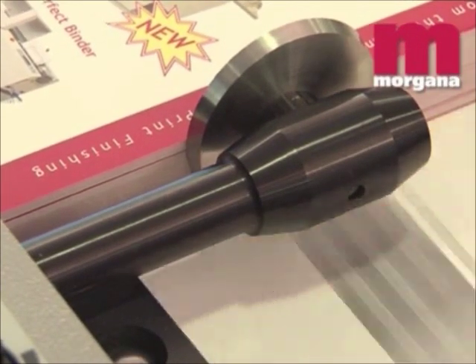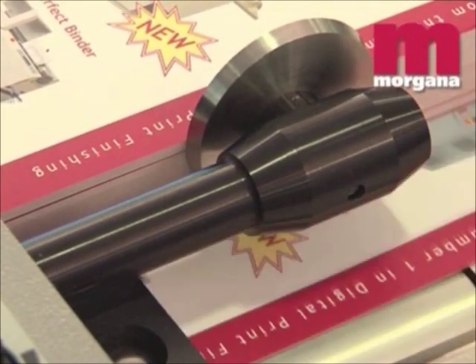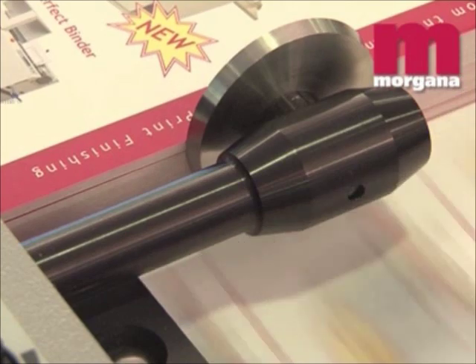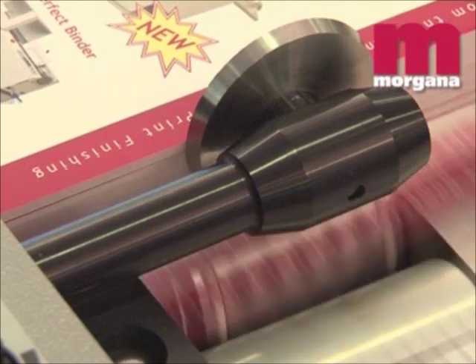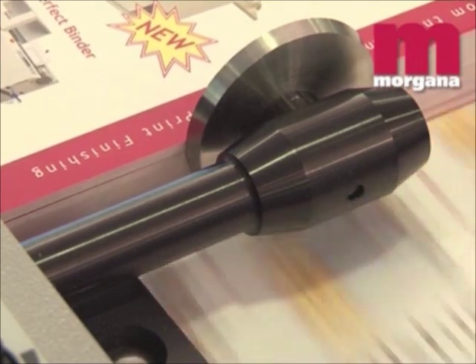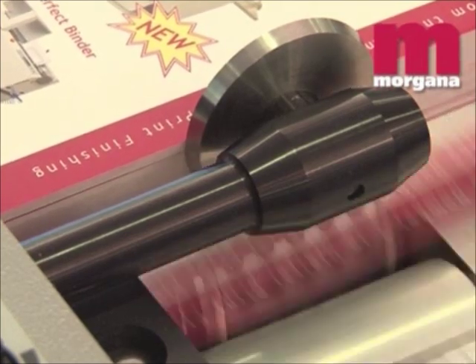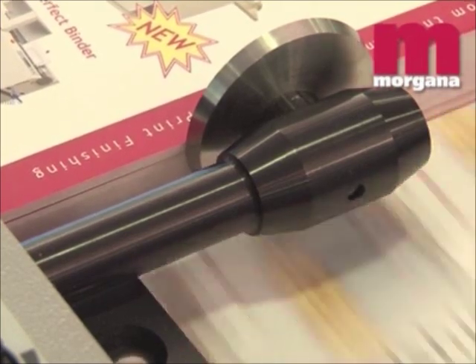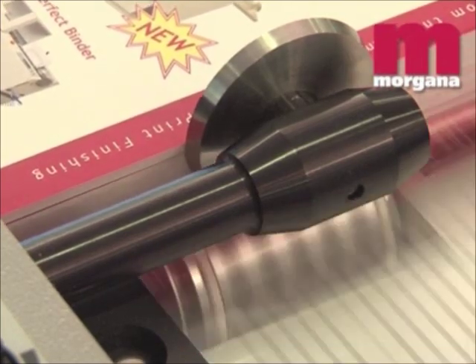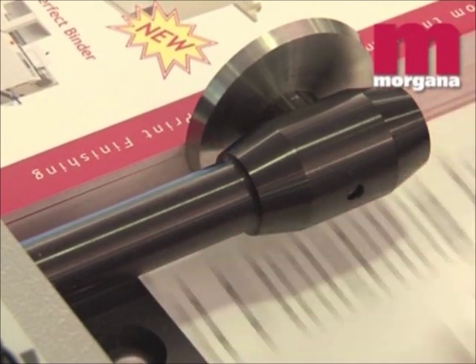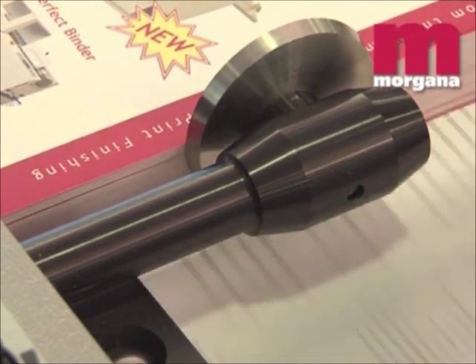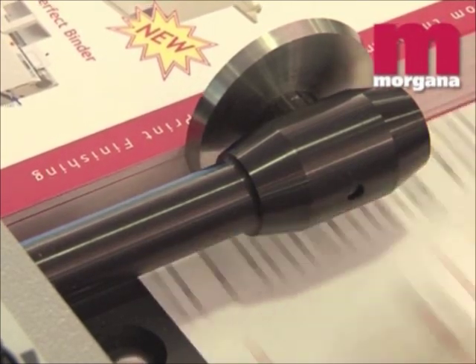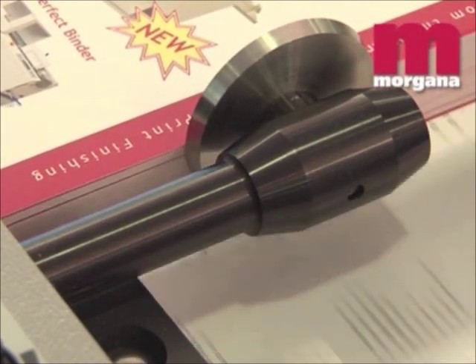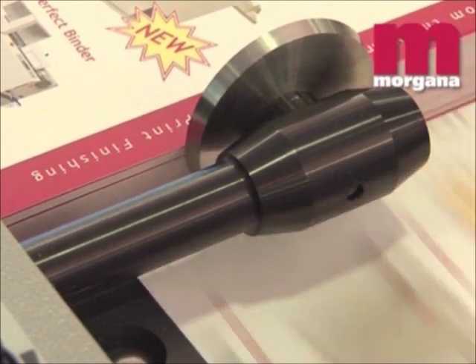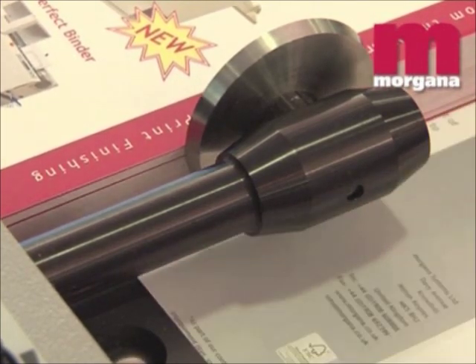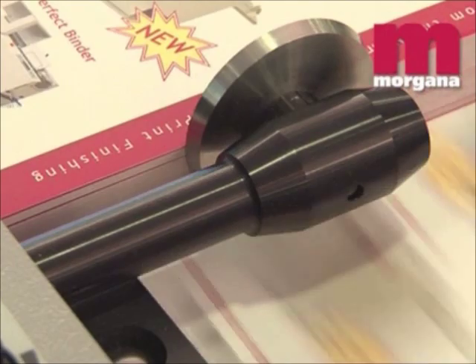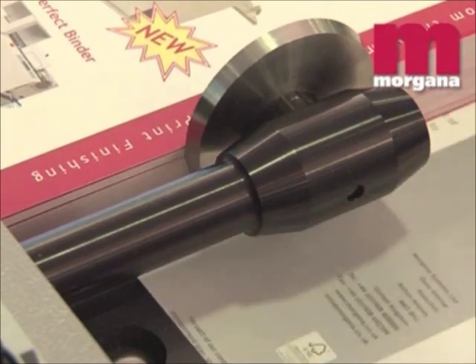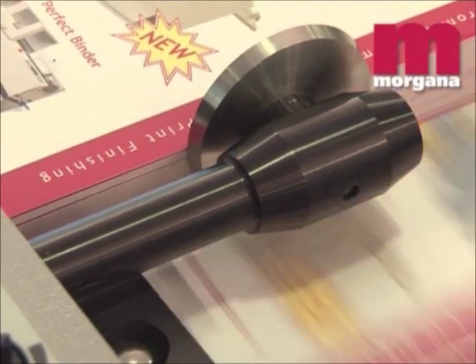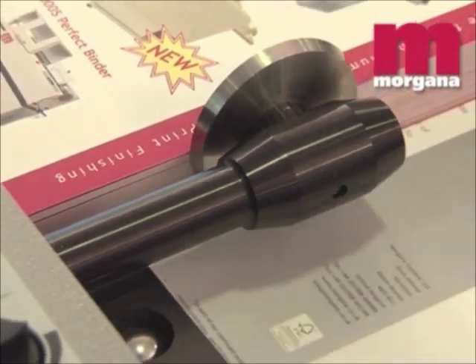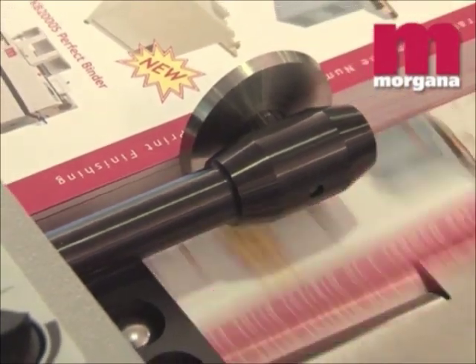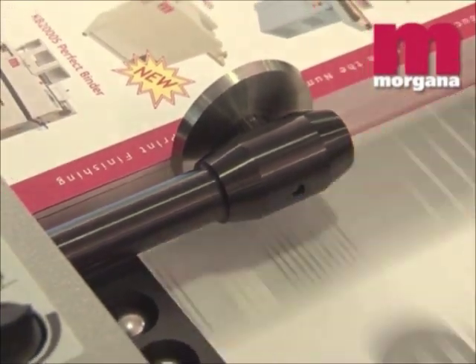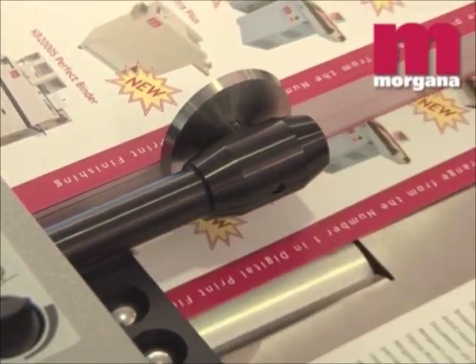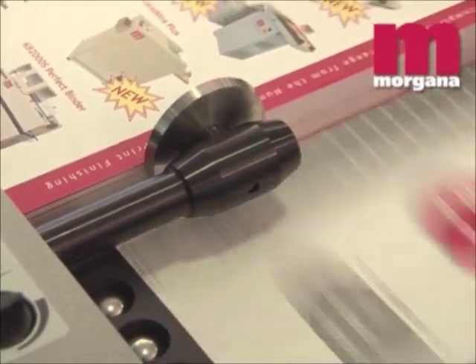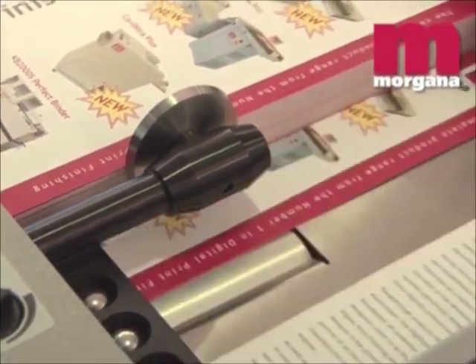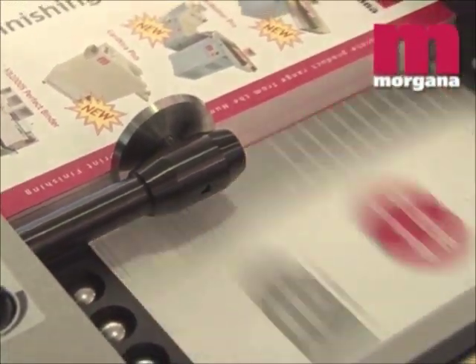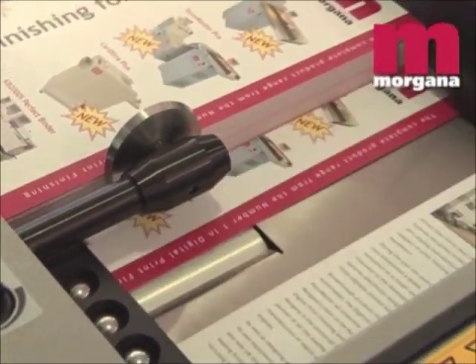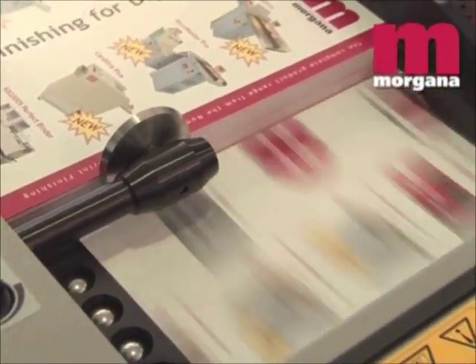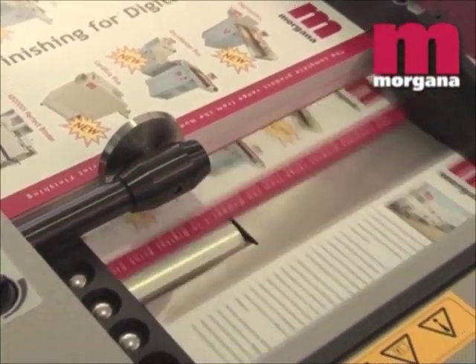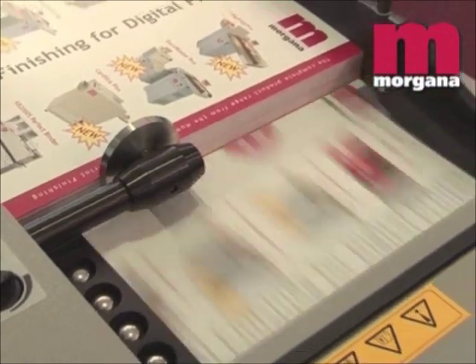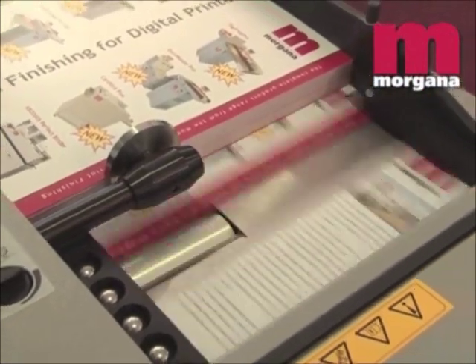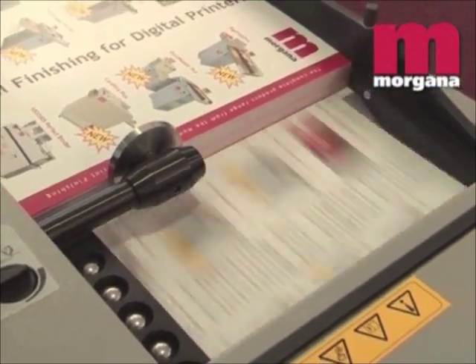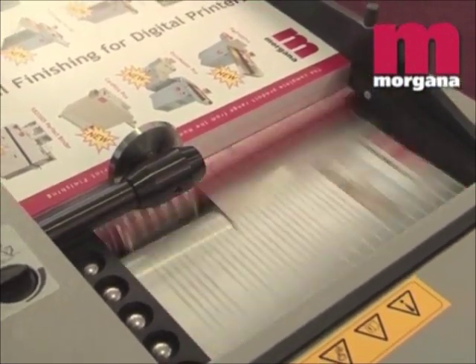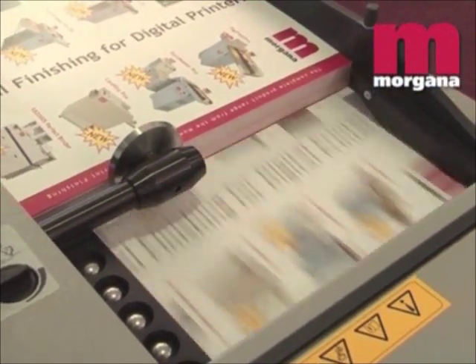The new Morgana PosiFeed system is included as standard on the Digifold Pro. This stops the drum to let the vacuum pull down the sheet before the drum starts to feed. This enables the feeder to be piled high and to feed difficult stocks easily.